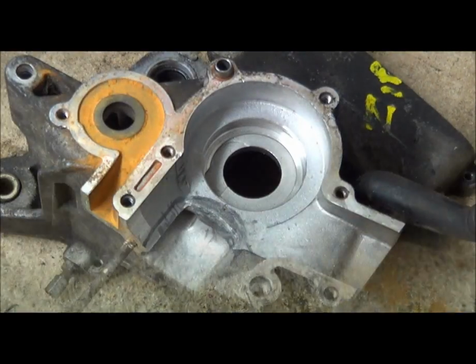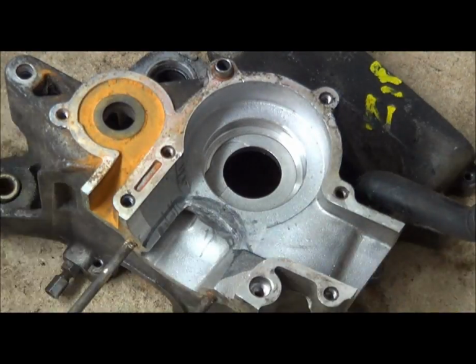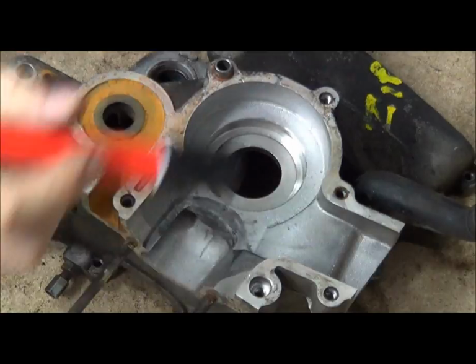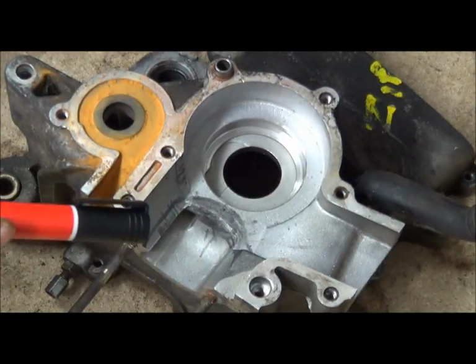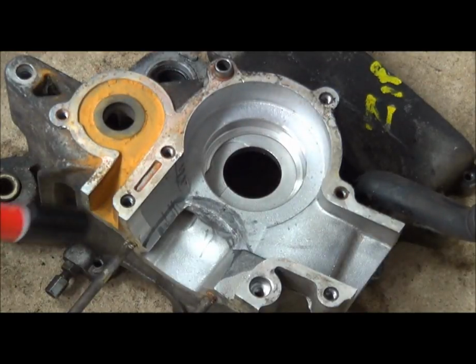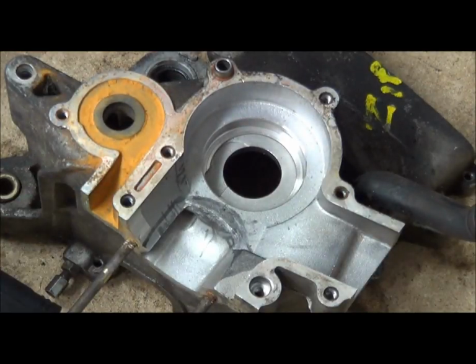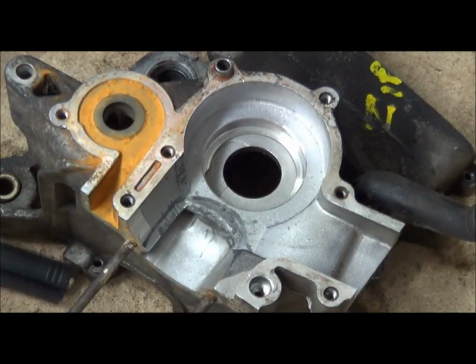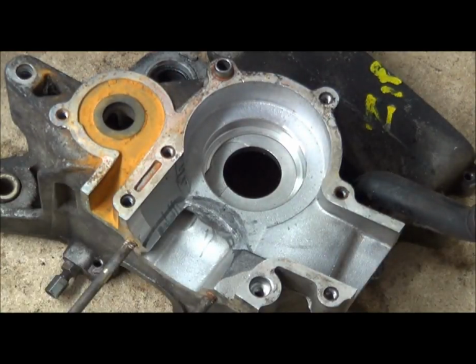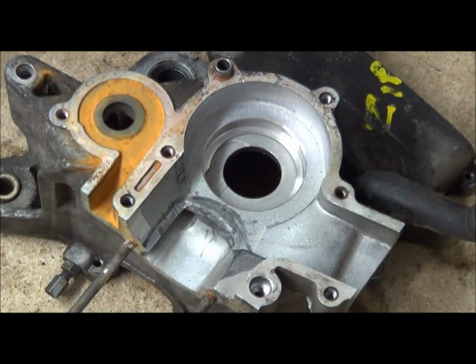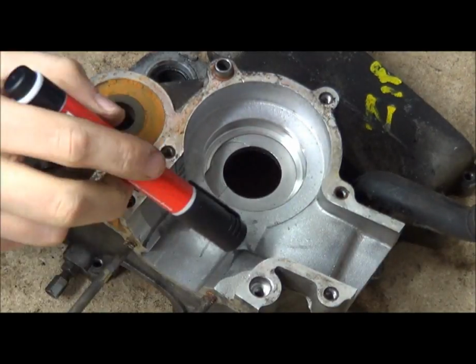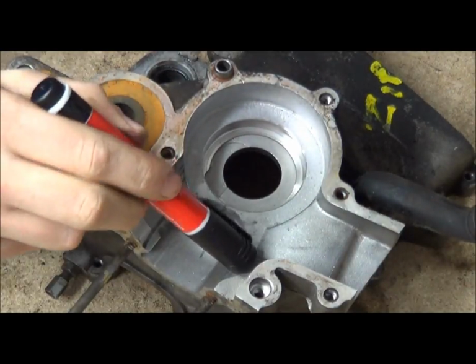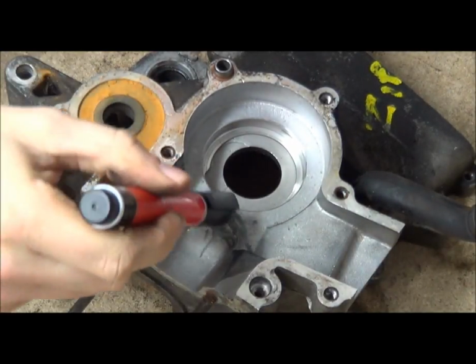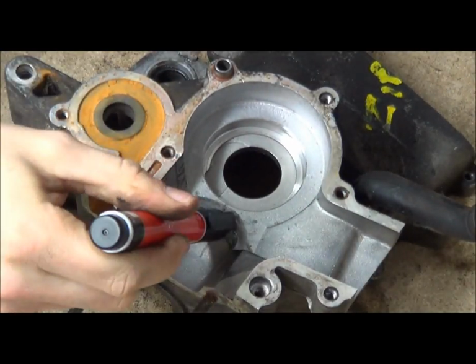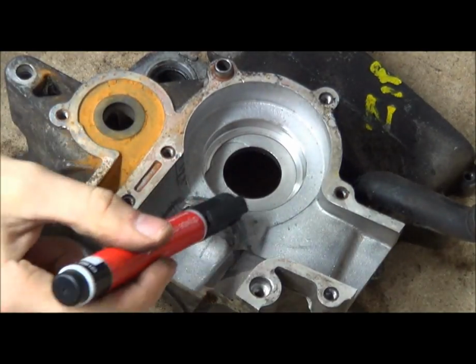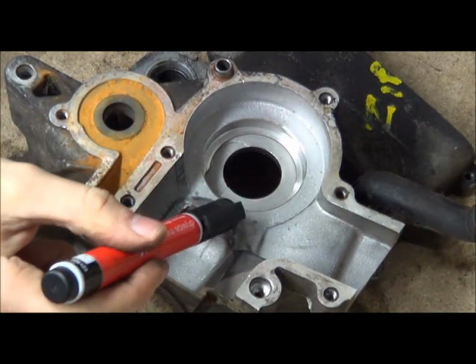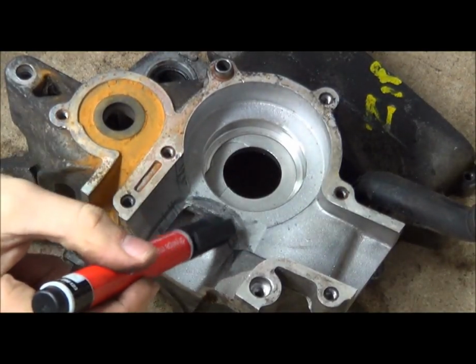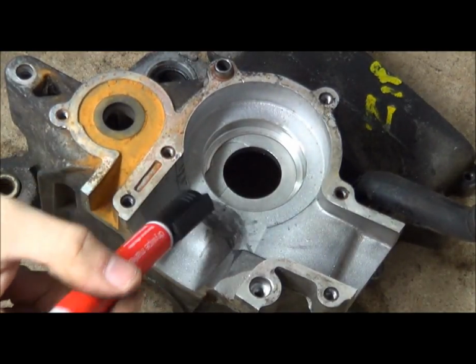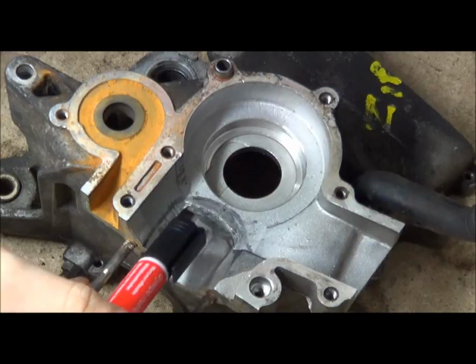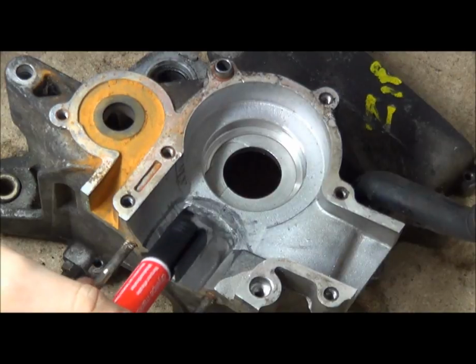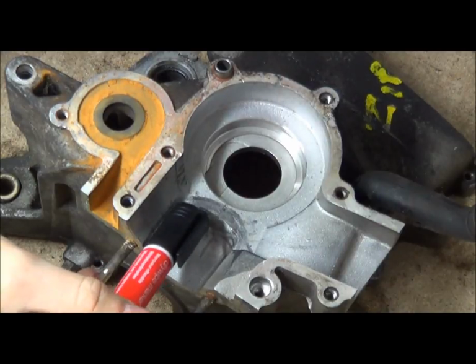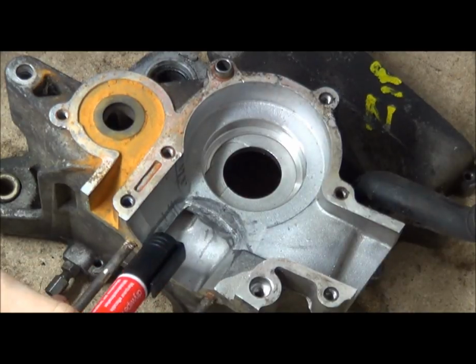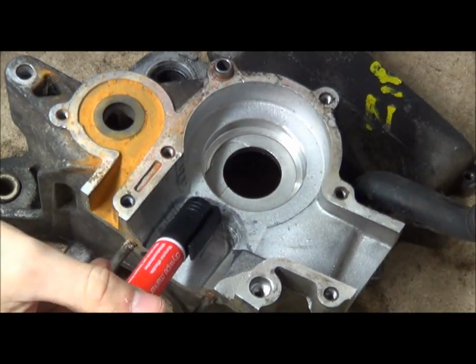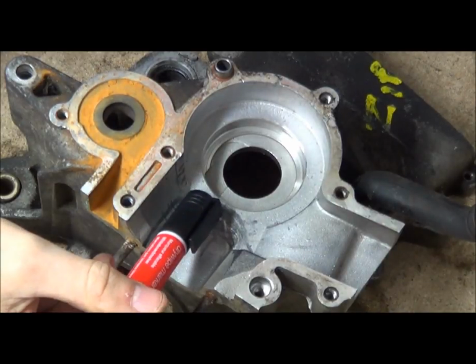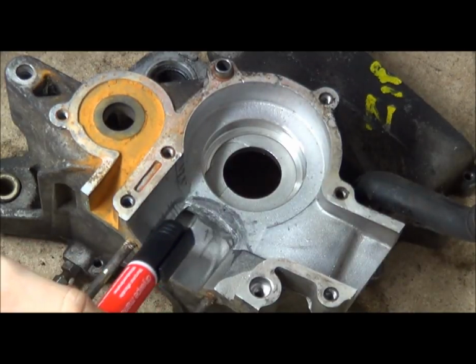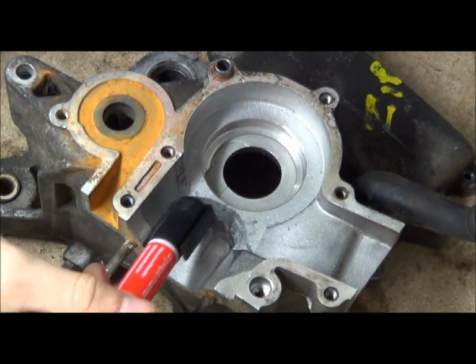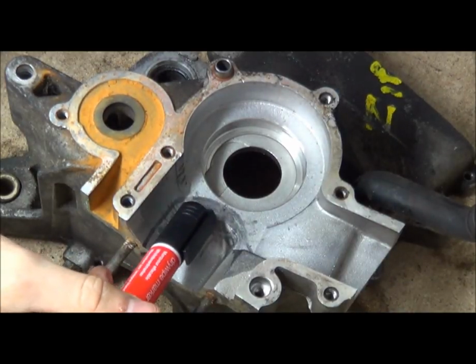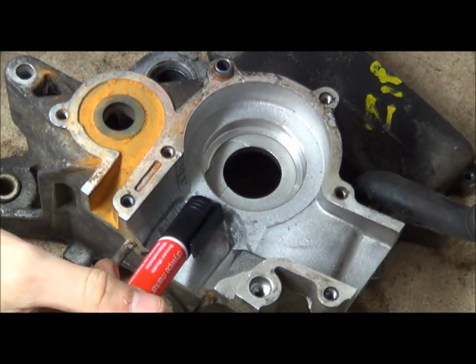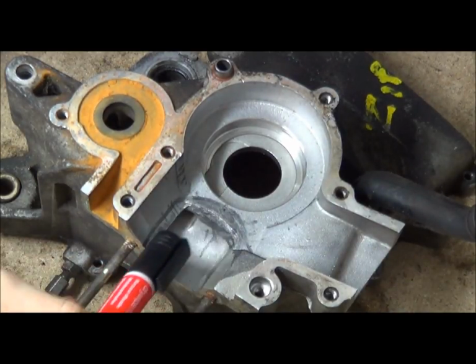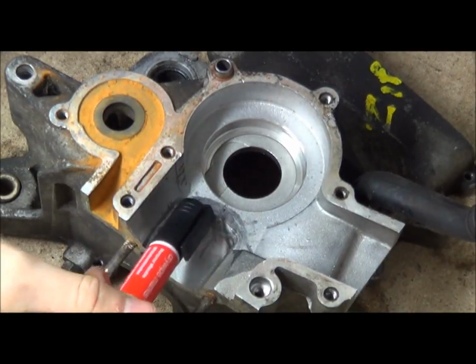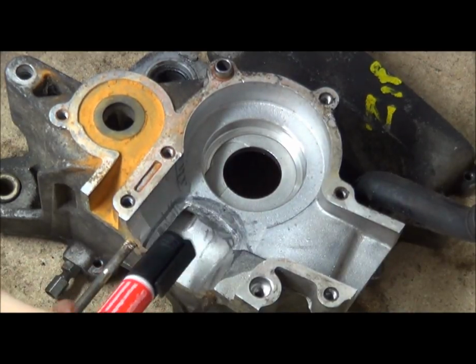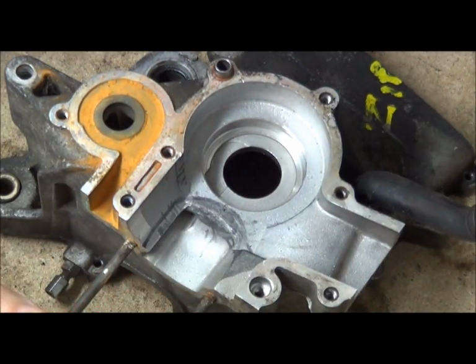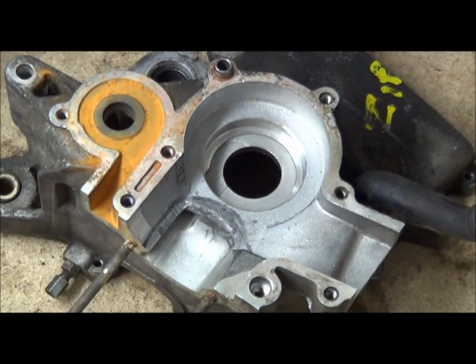Now we've roughly planned out our course of action - this main edge, this transfer lip, and this knife edge.